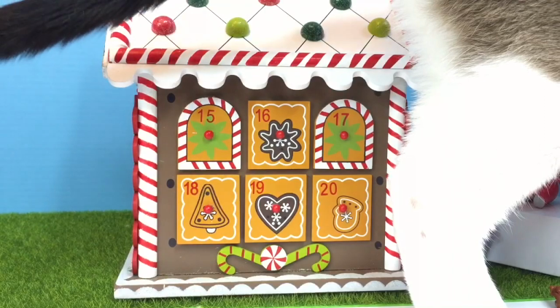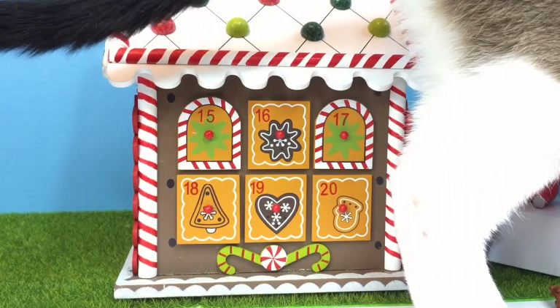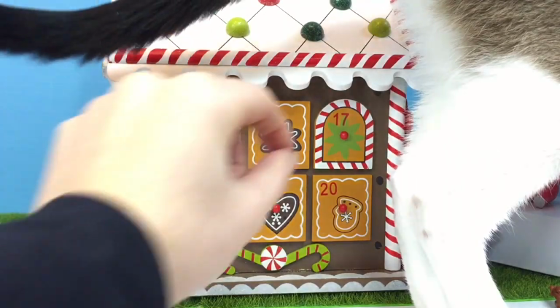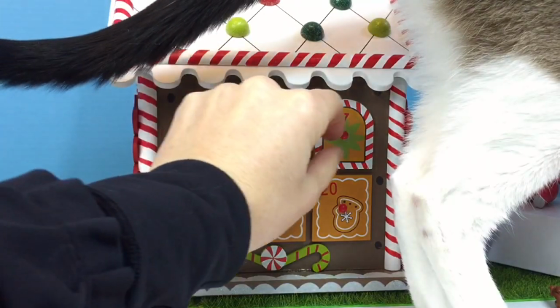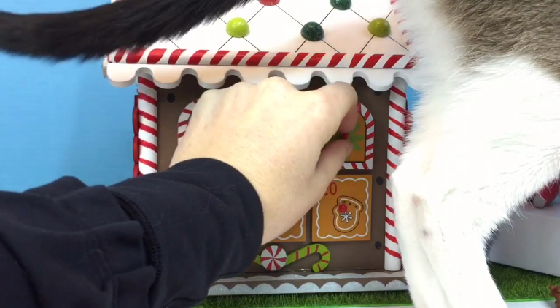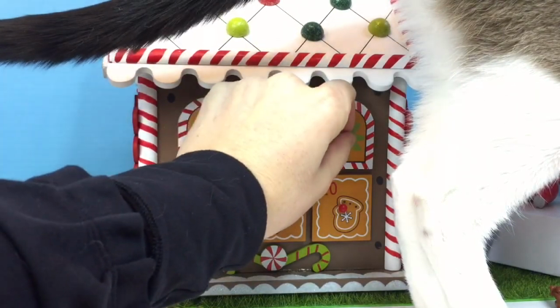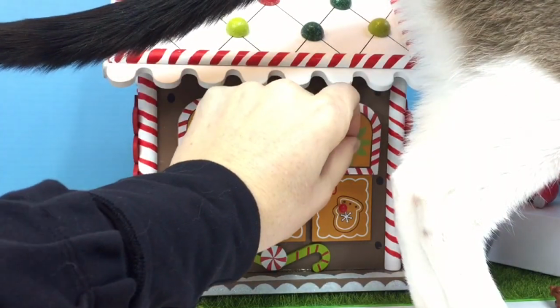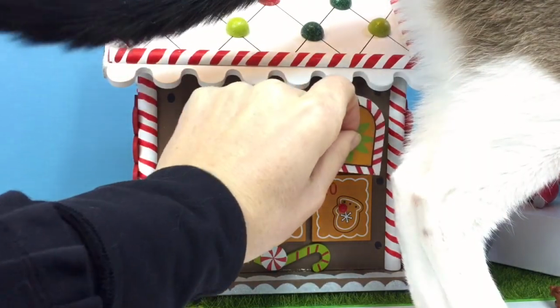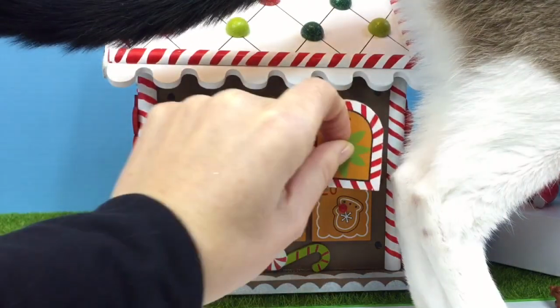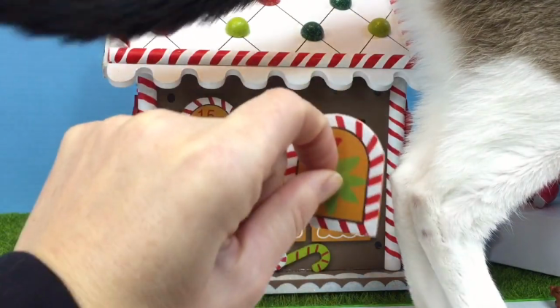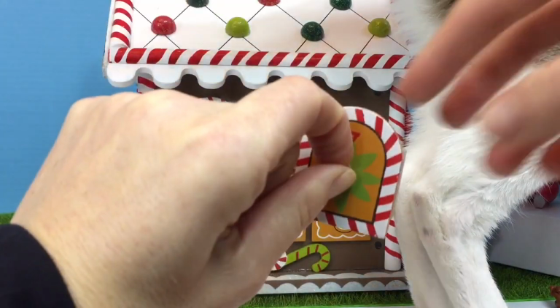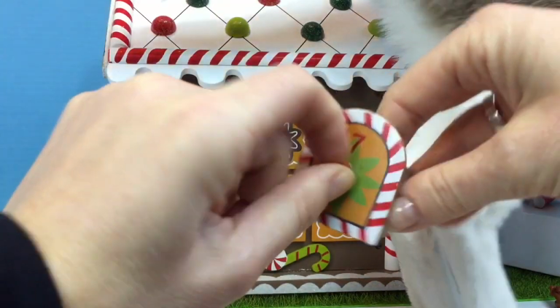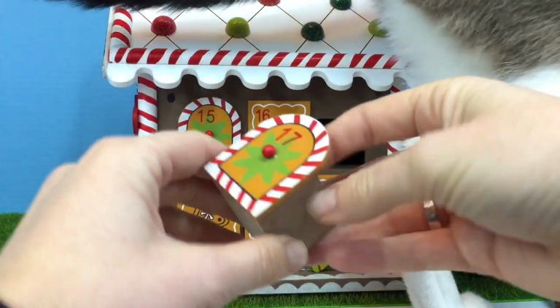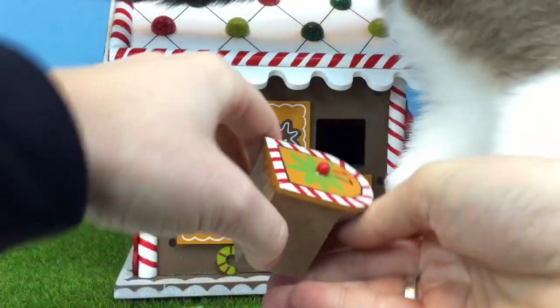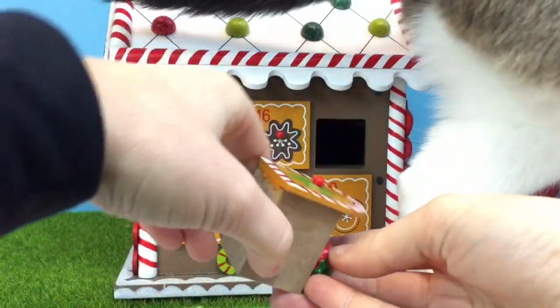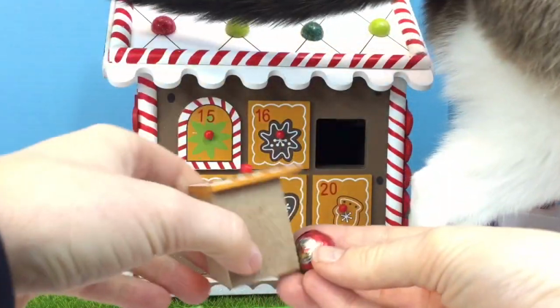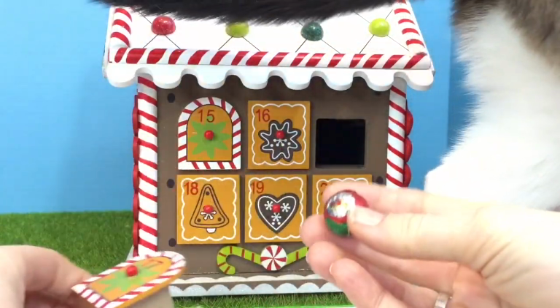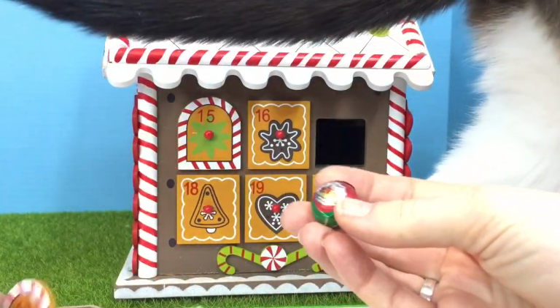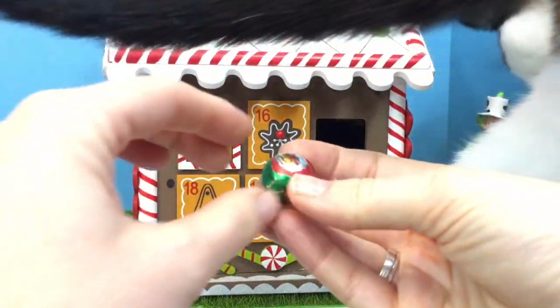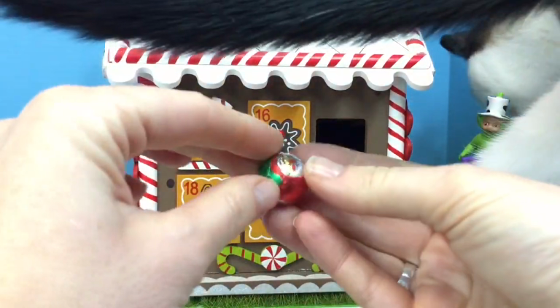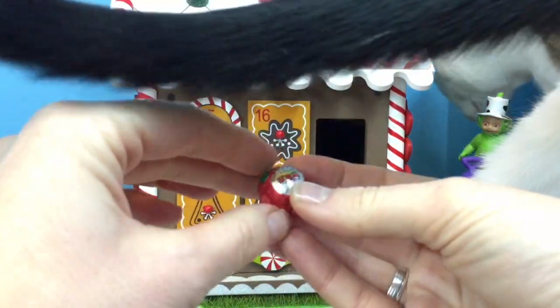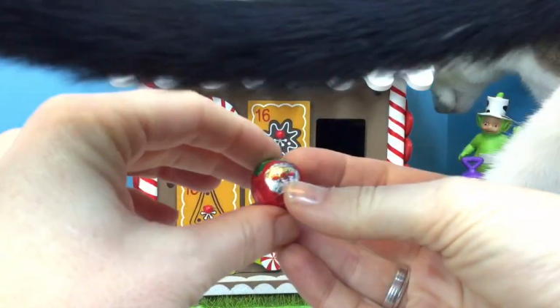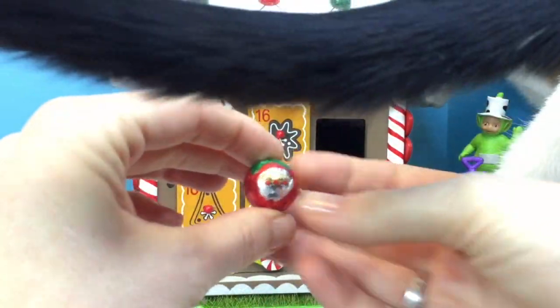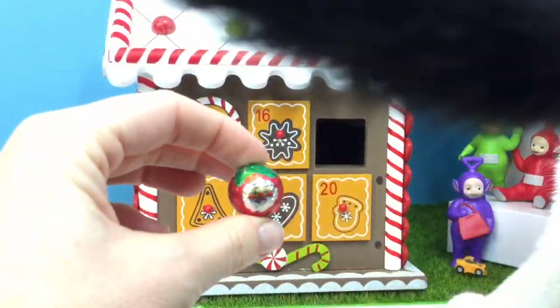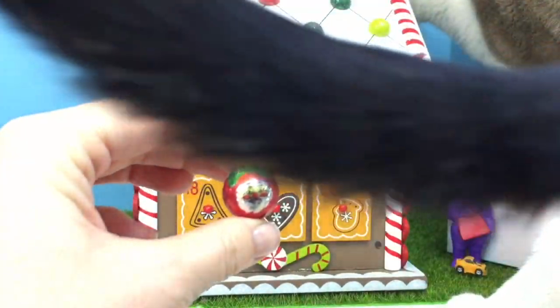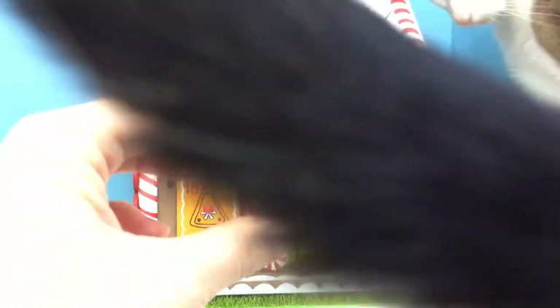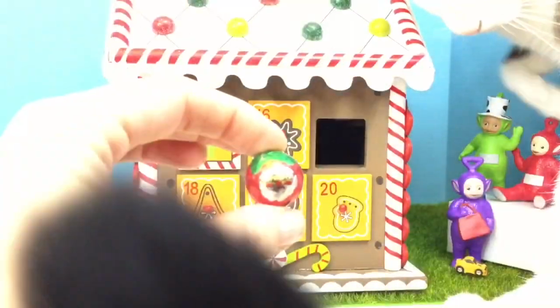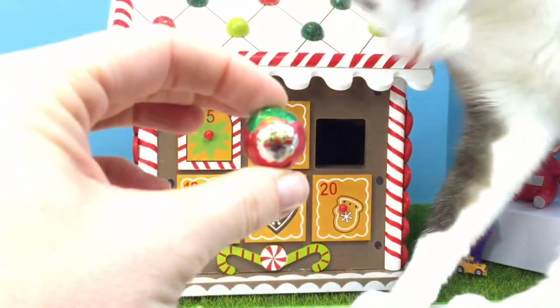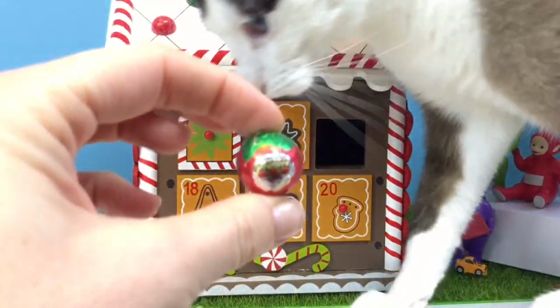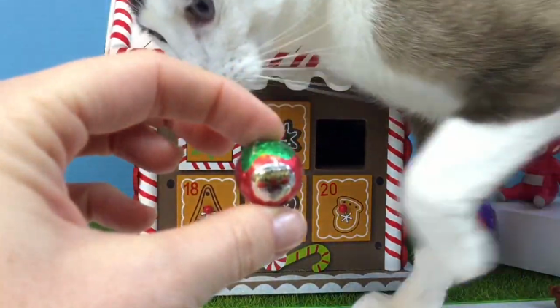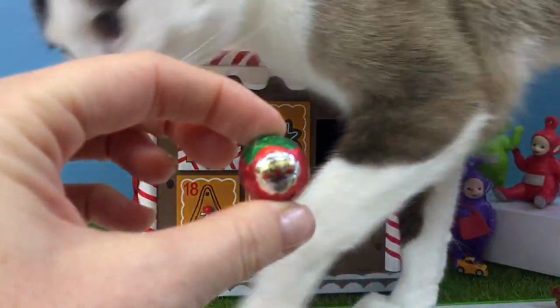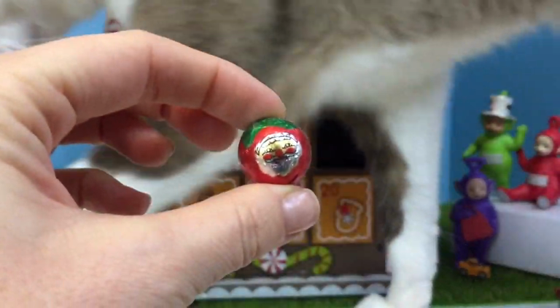17. Excuse me kitty. This time it's a chocolate ball with a picture of — who is it? It's Santa Claus. Ho ho ho.